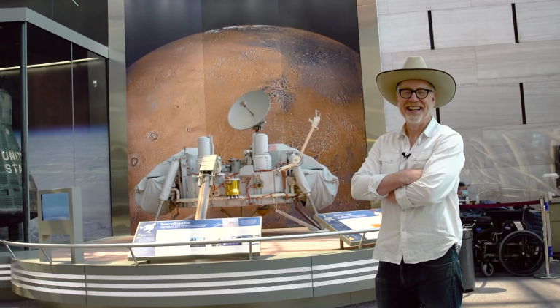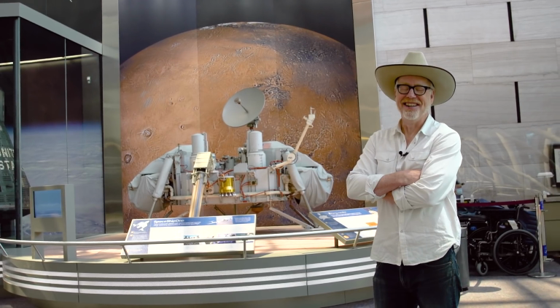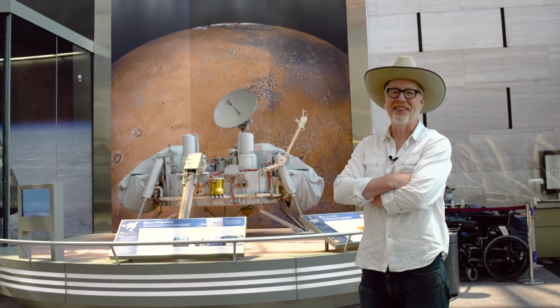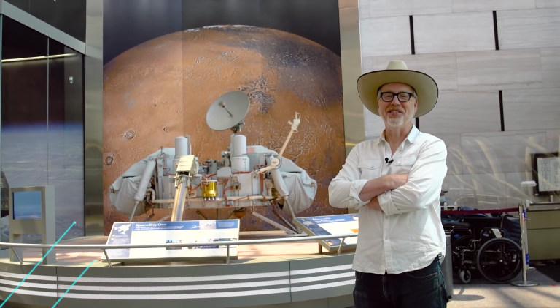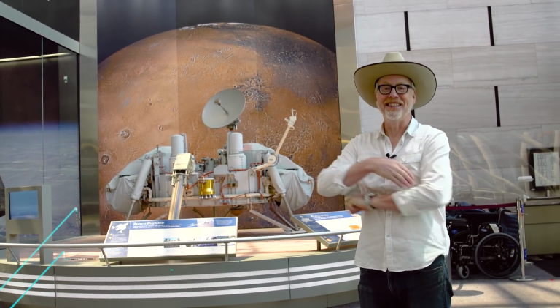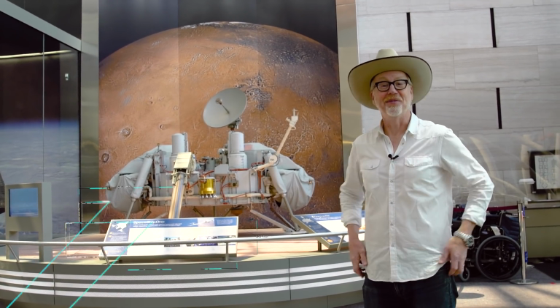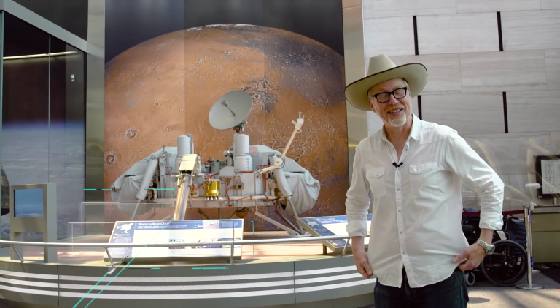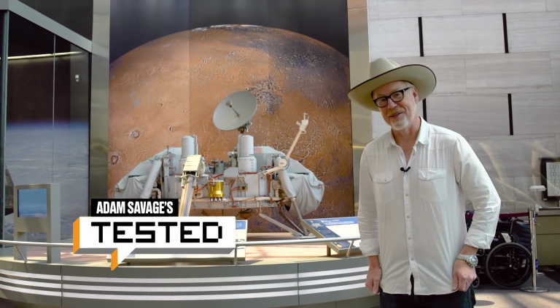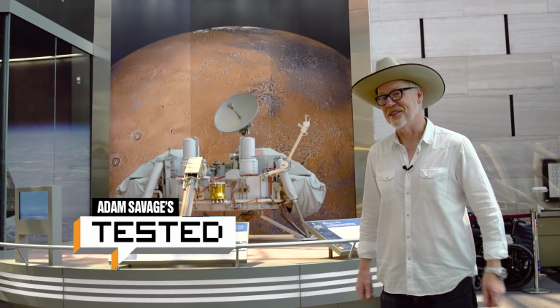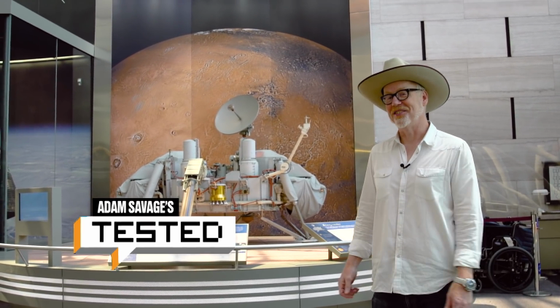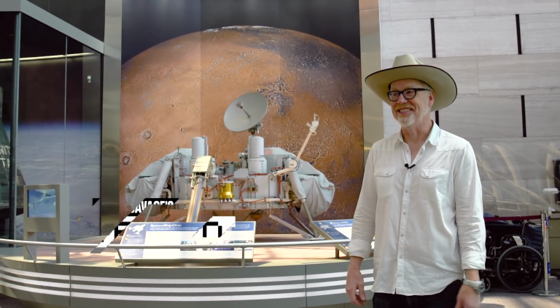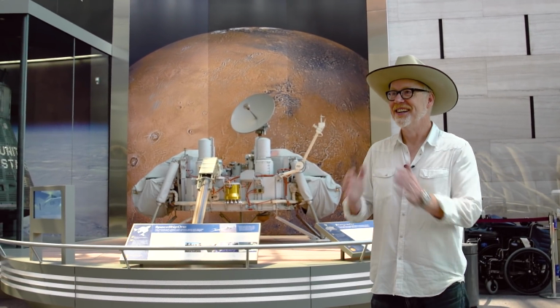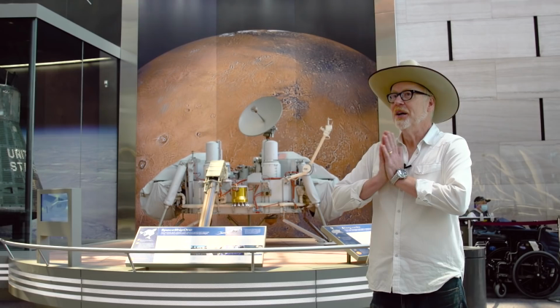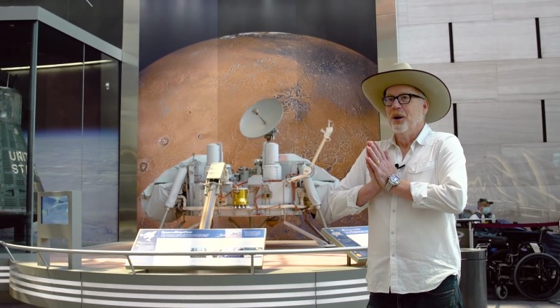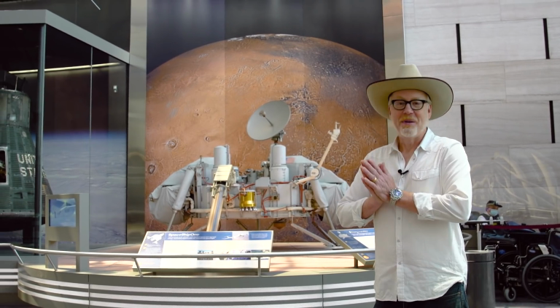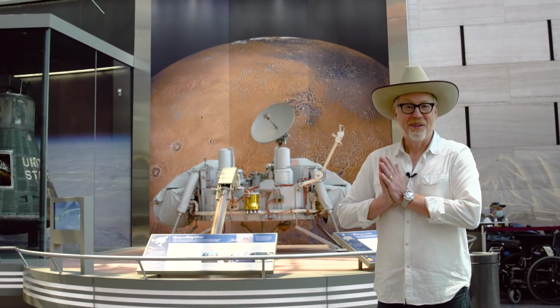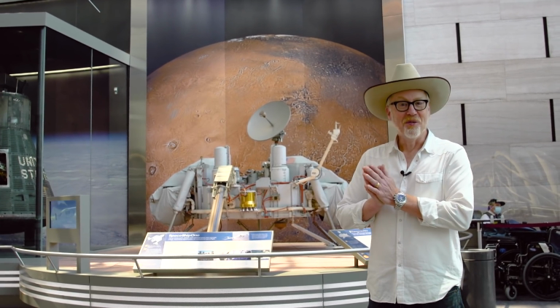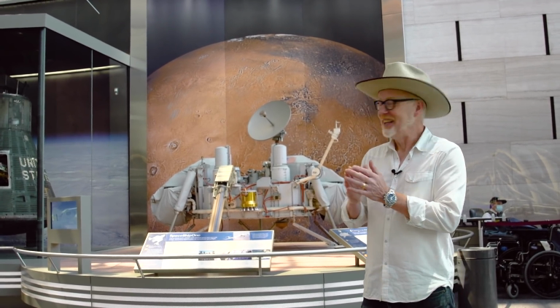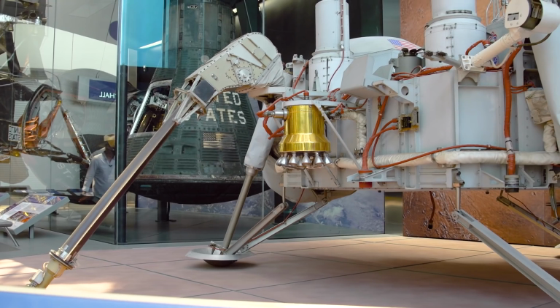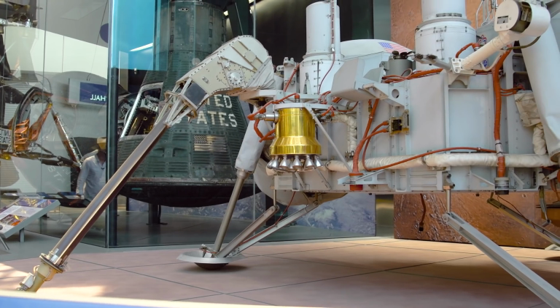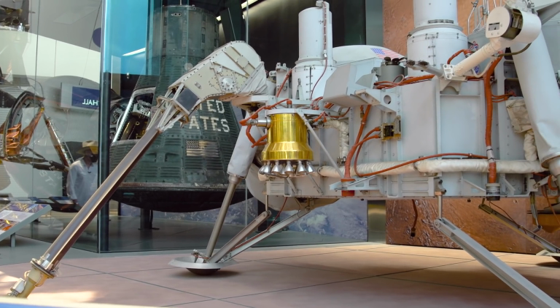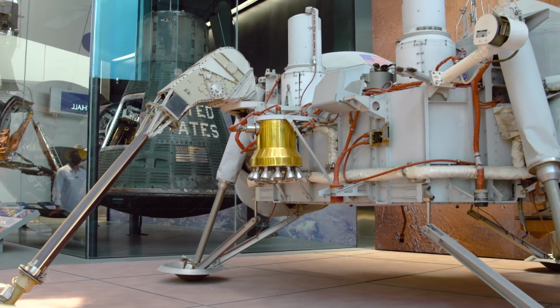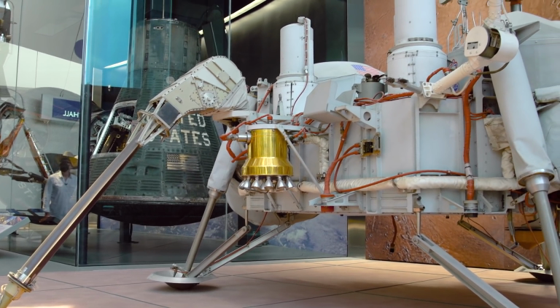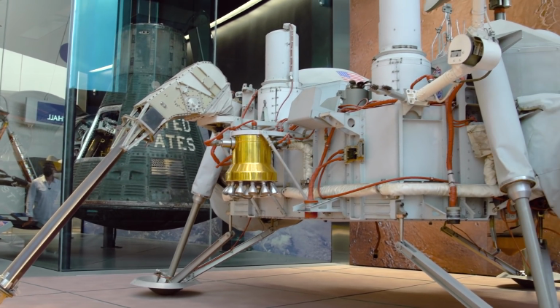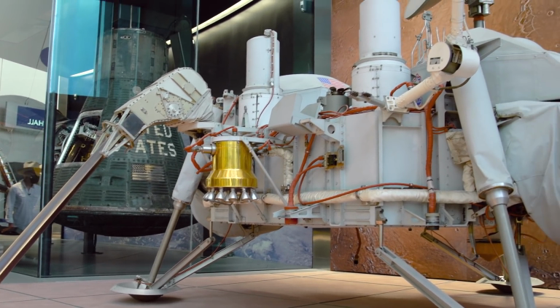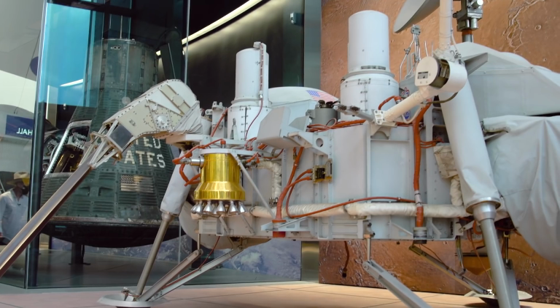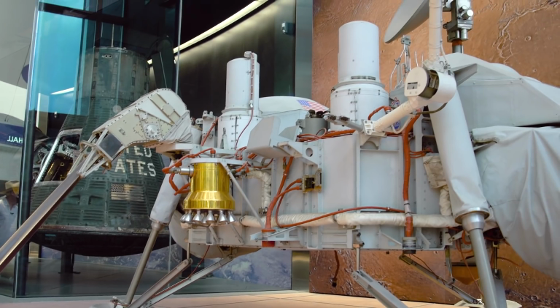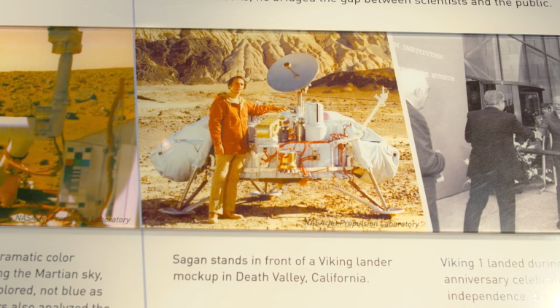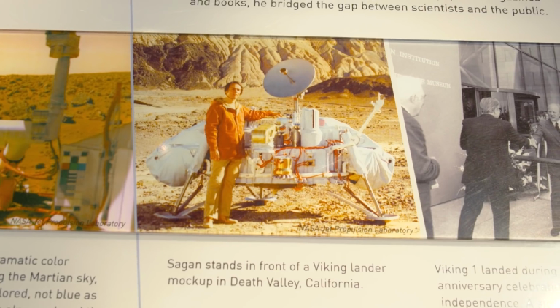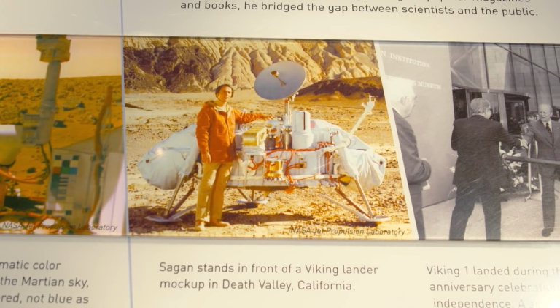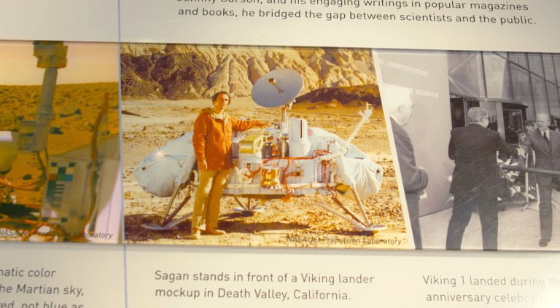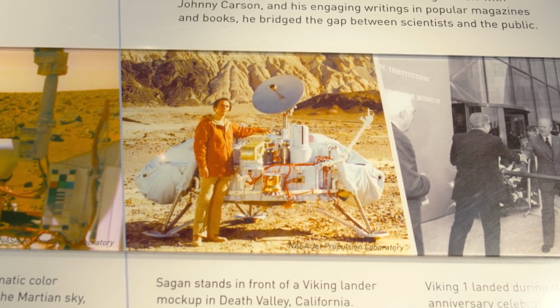Hey guys, Adam Savage here at the Smithsonian Air and Space Museum in Washington, D.C. — one of my favorite places in the world. And here is an identical Viking lander to the two we sent to Mars in the late 70s.